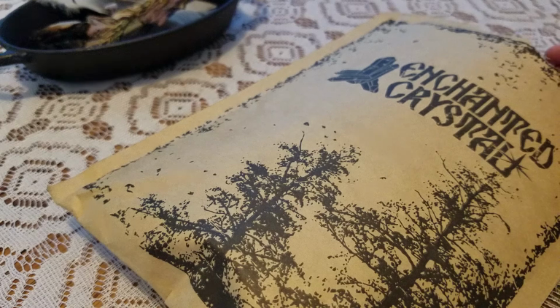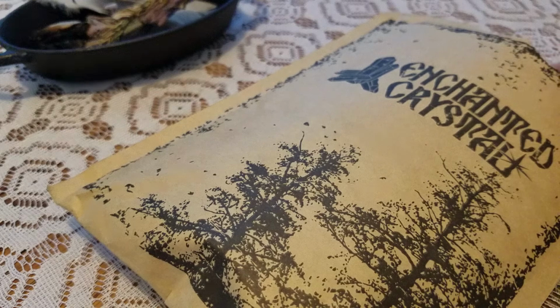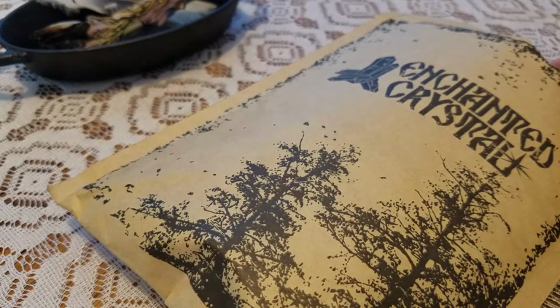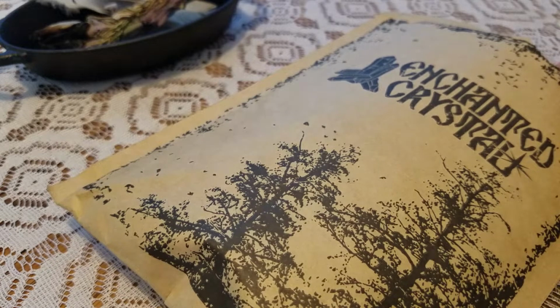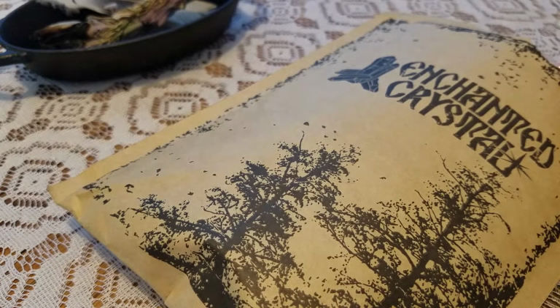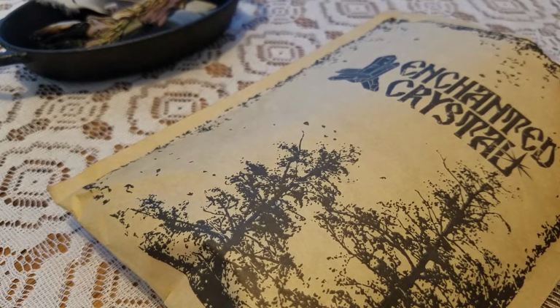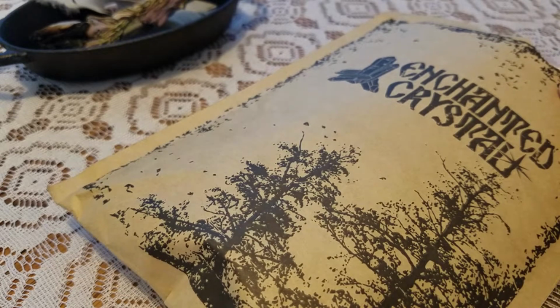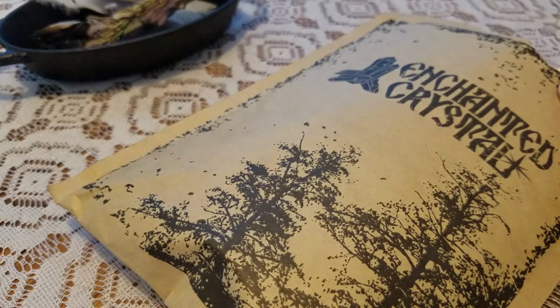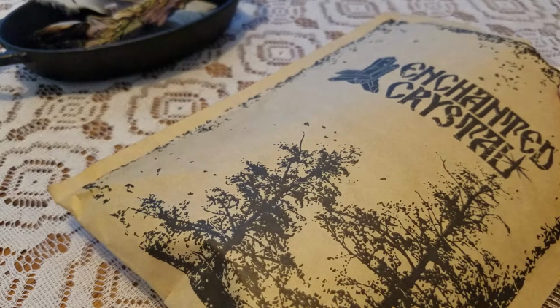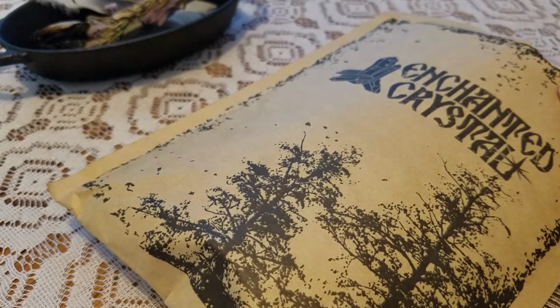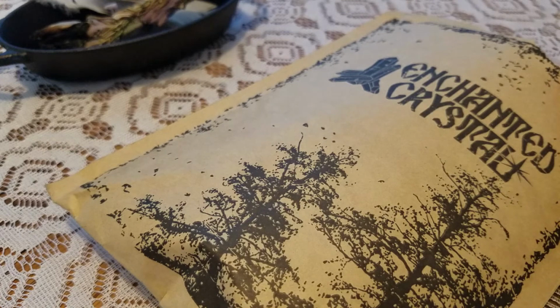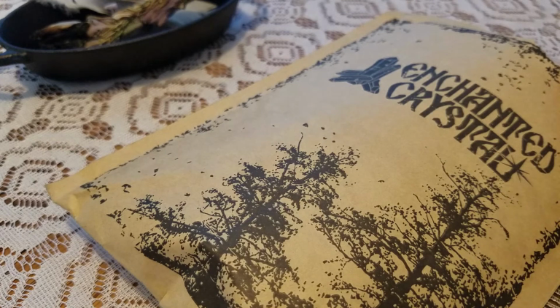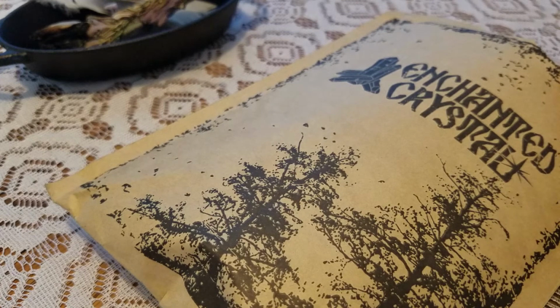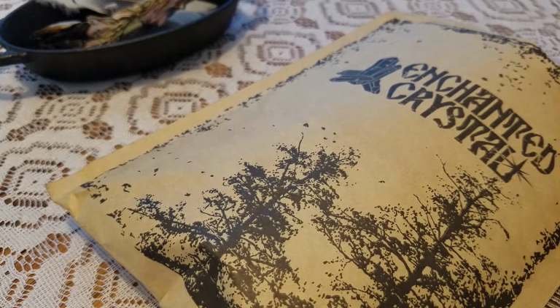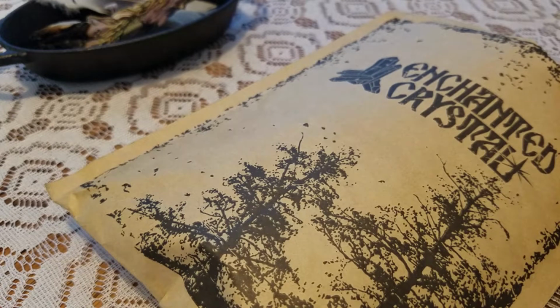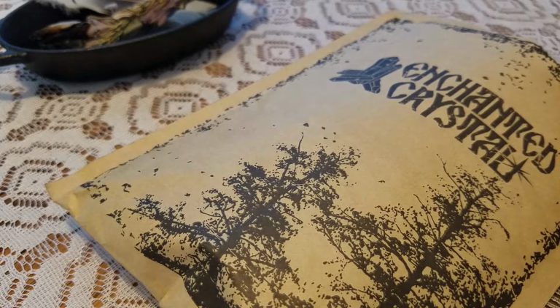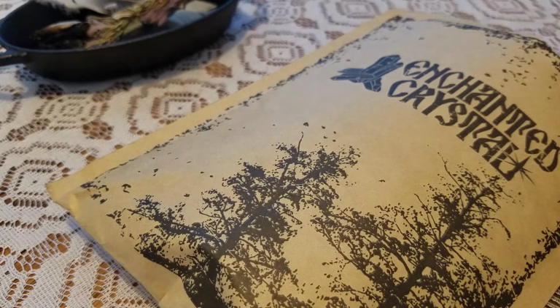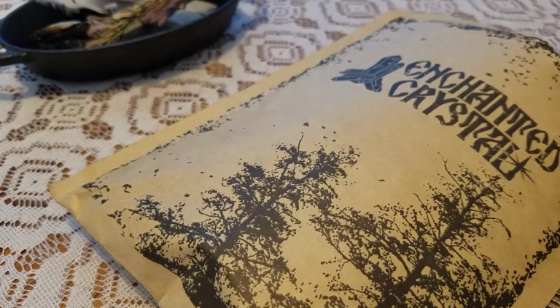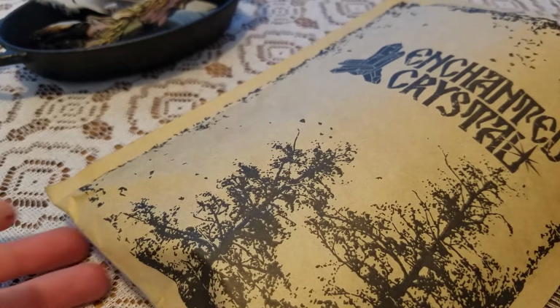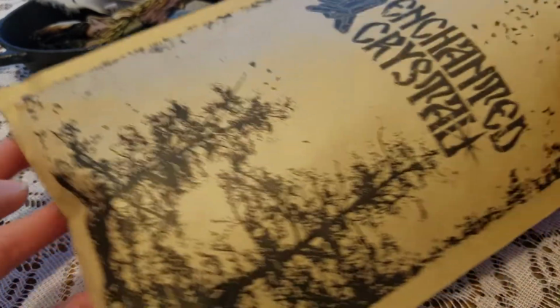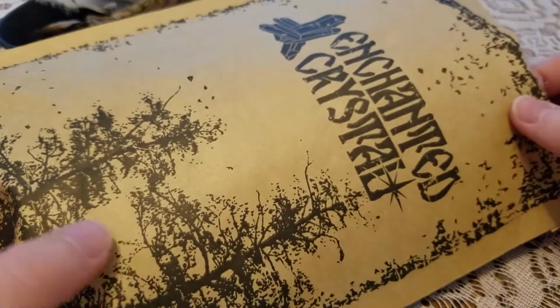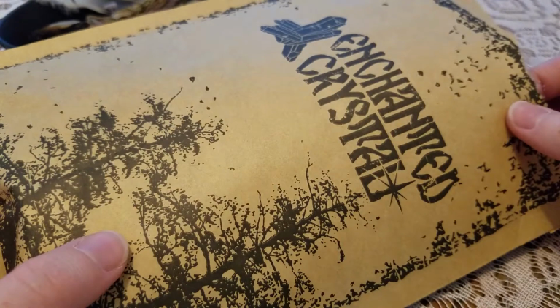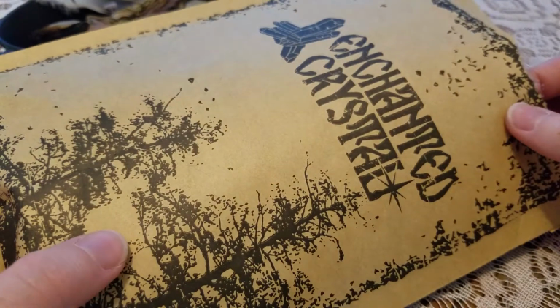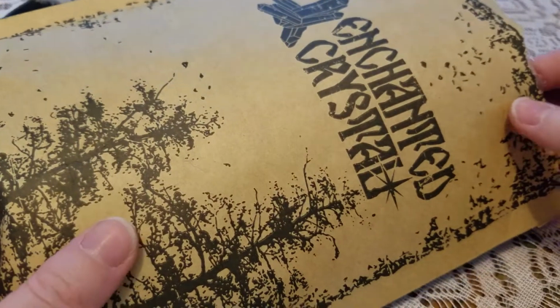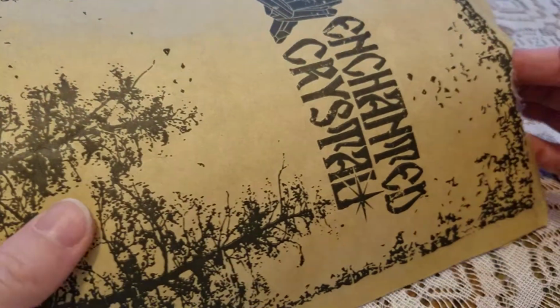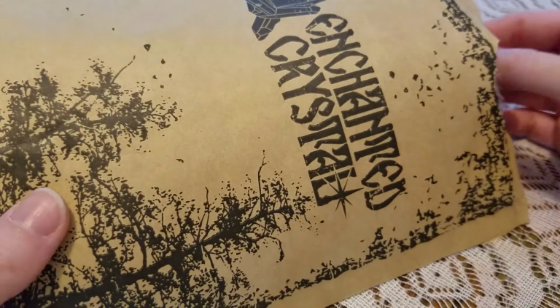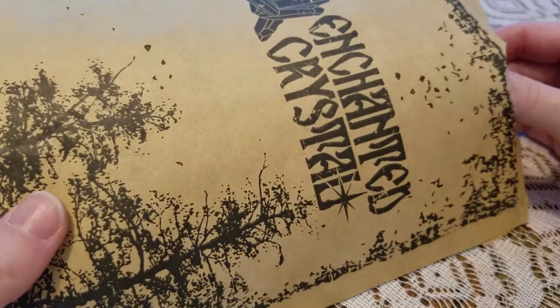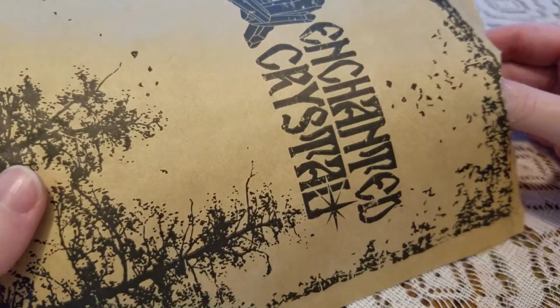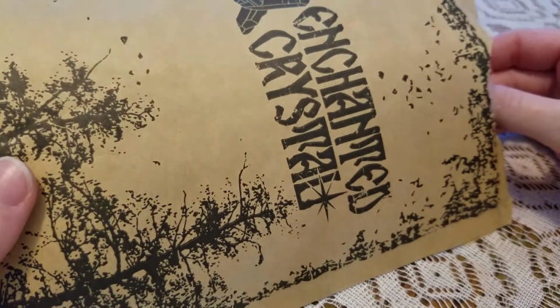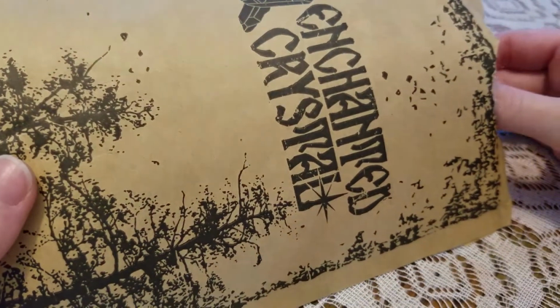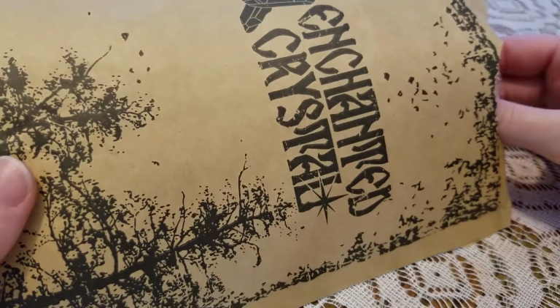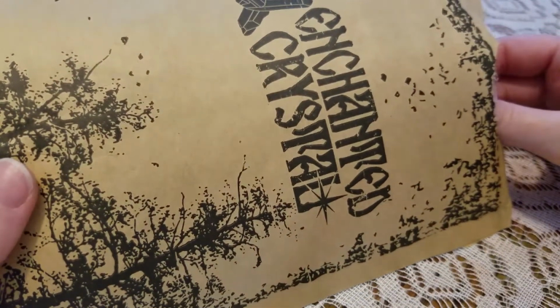Hey everybody, my name is Kirsten. Today I am opening the Enchanted Crystal, Crystal of the Month box. This is the box for September. I just got it in the mail, so I'm super excited to open it.